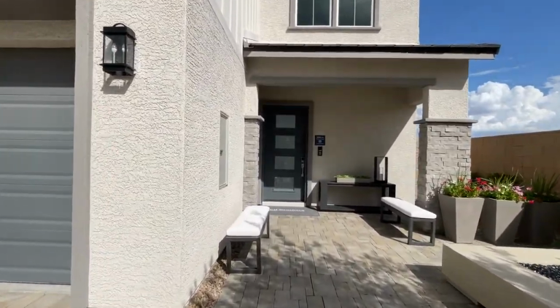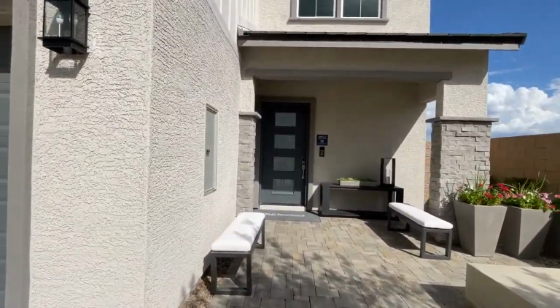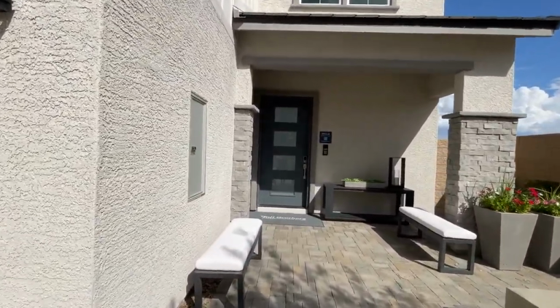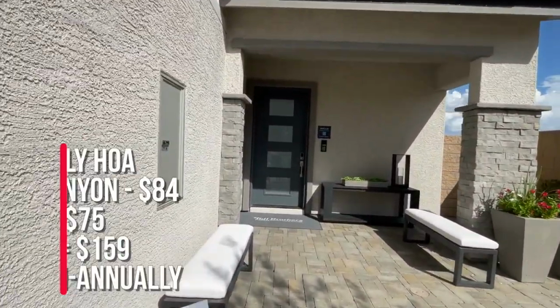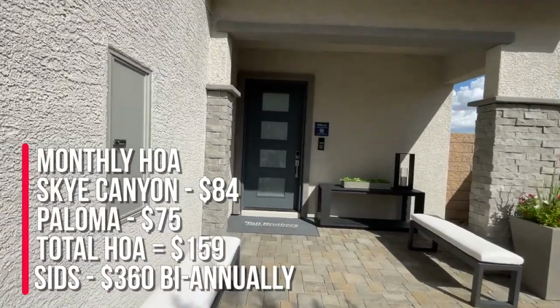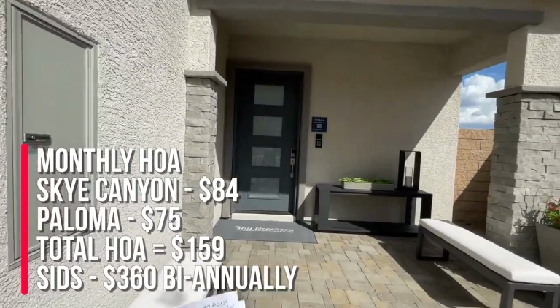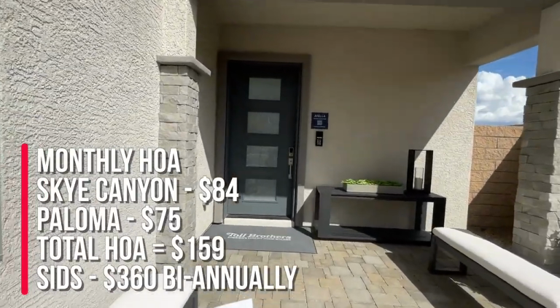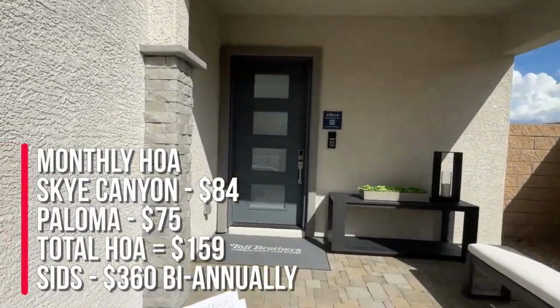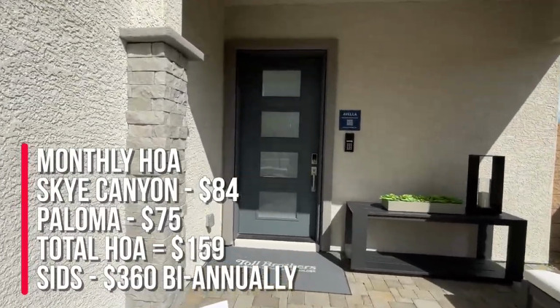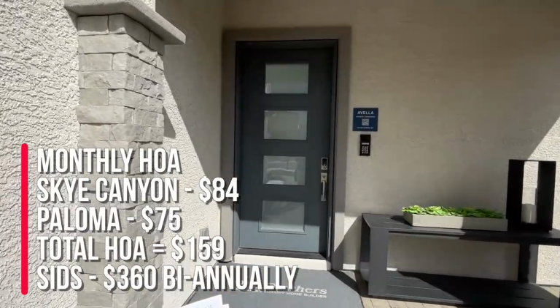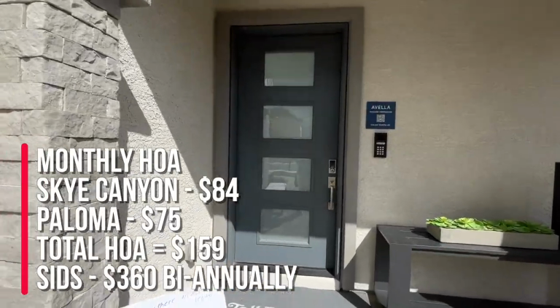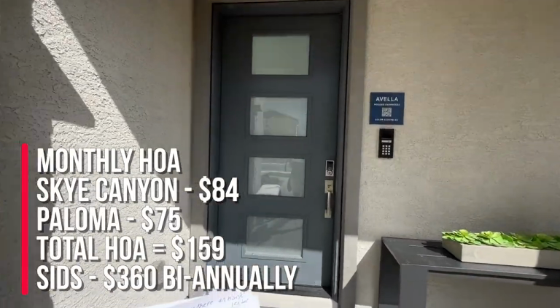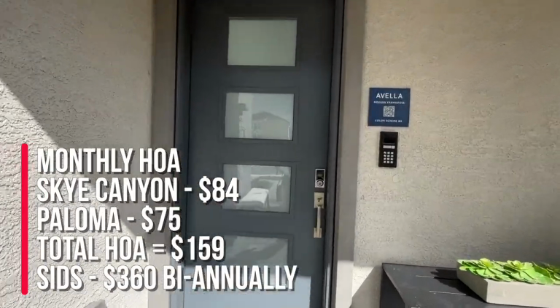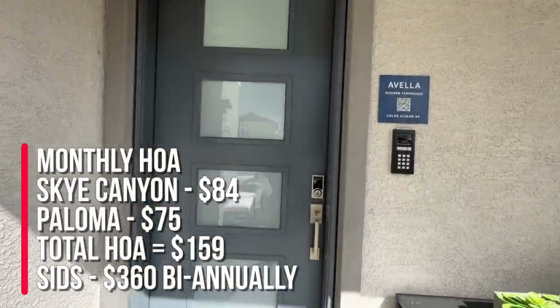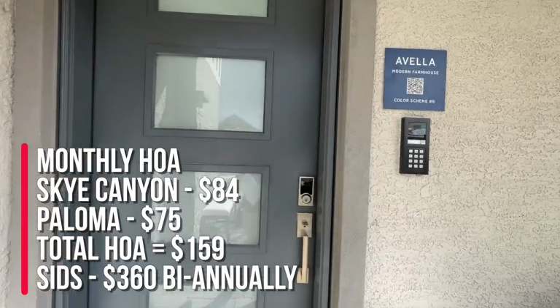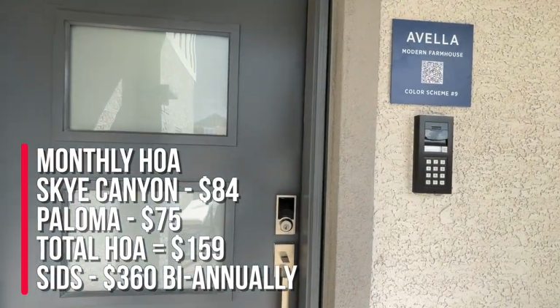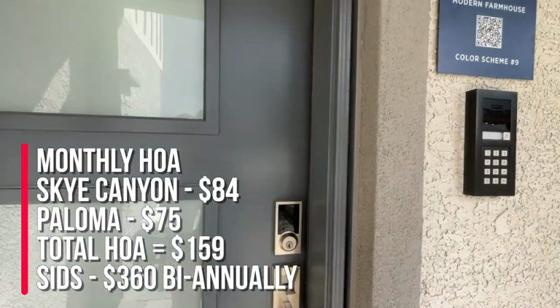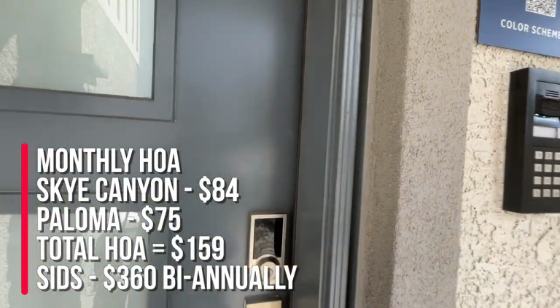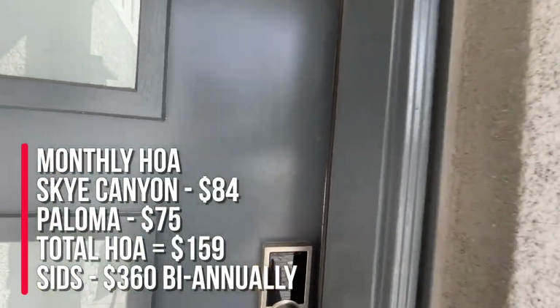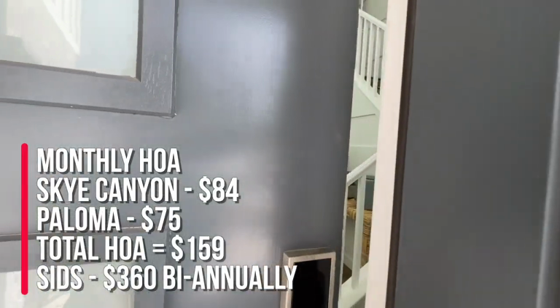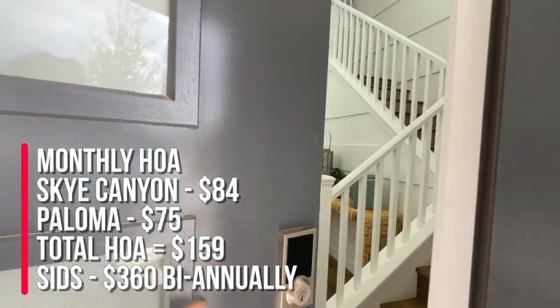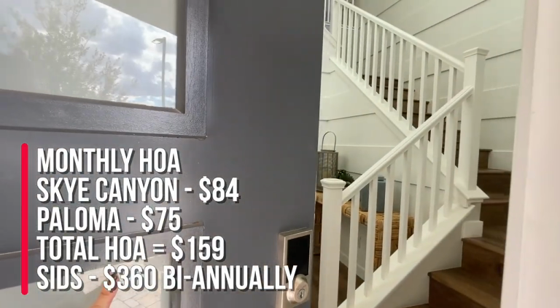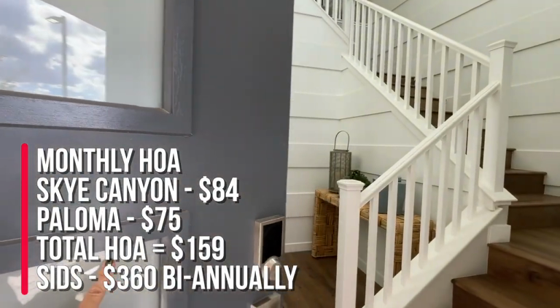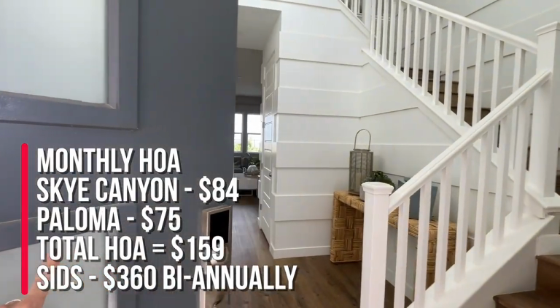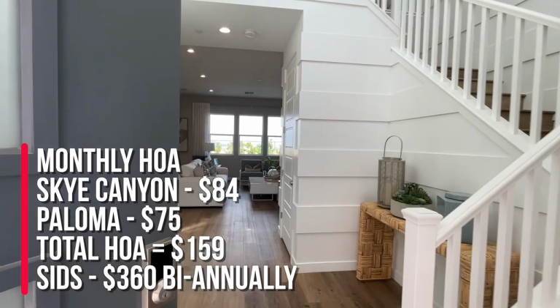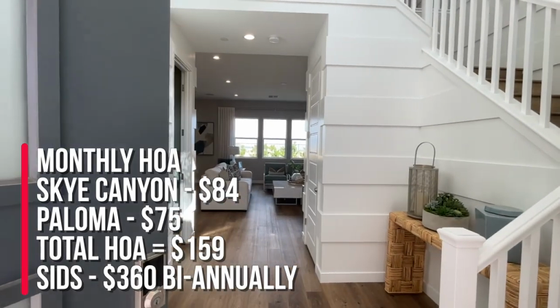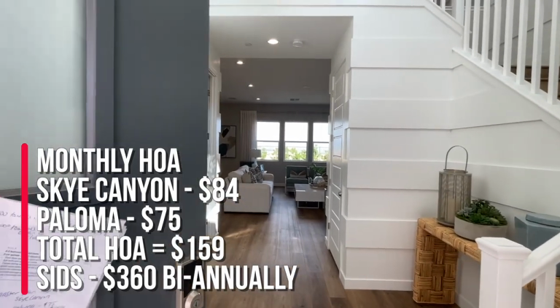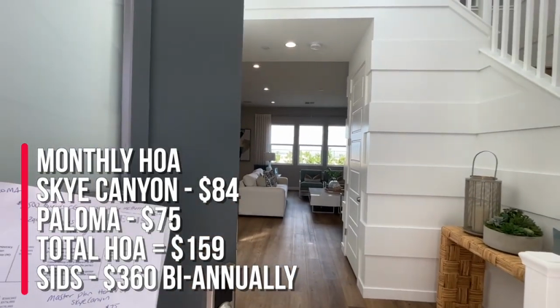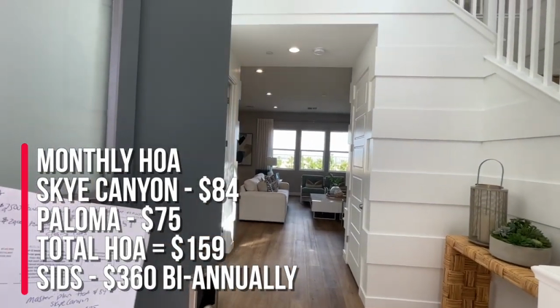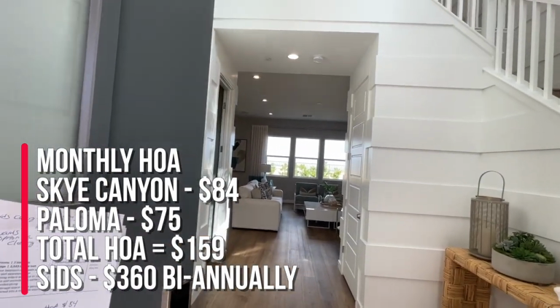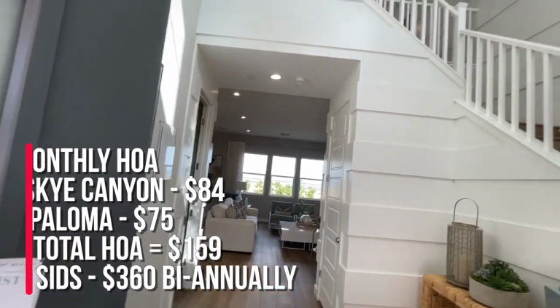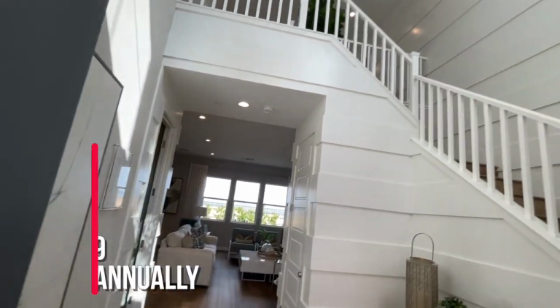The master plan HOA is $84 for Sky Canyon, $75 for Paloma, which is a total of $159 monthly. And the SIDs are $306 semi-annually.